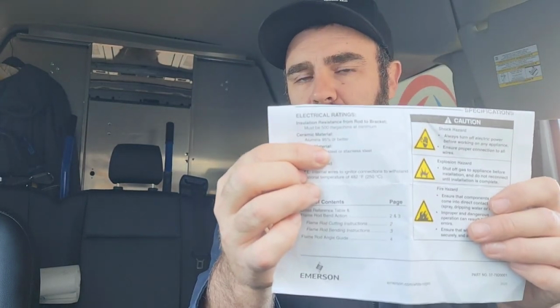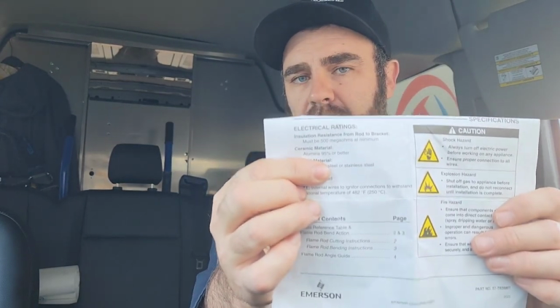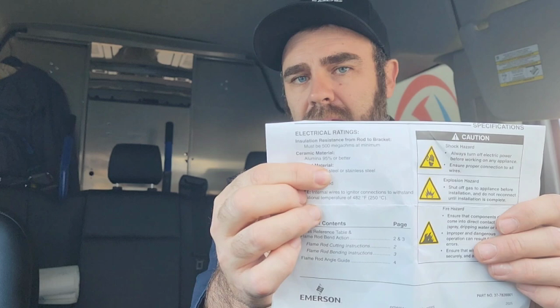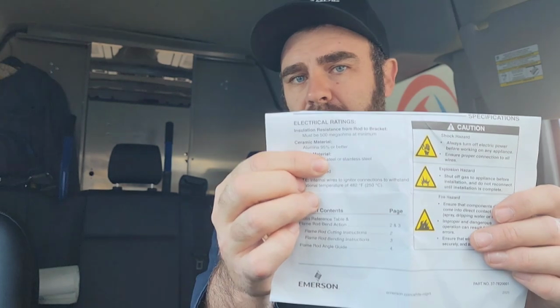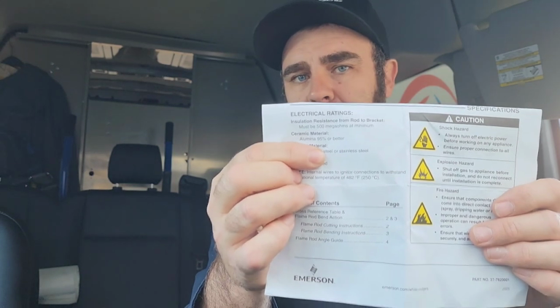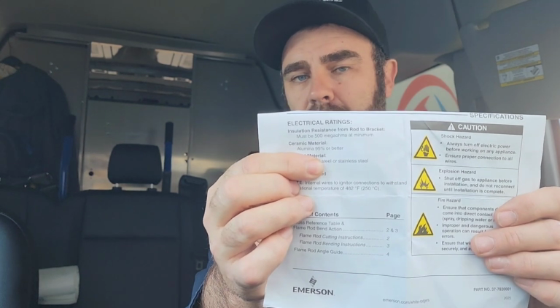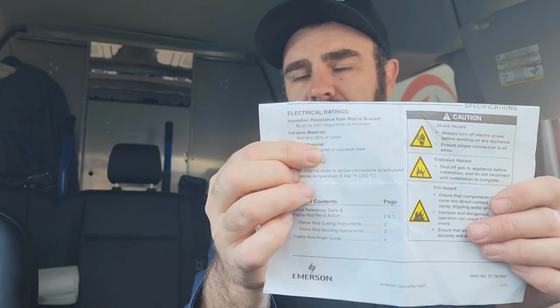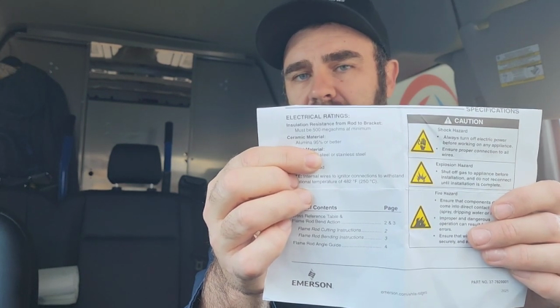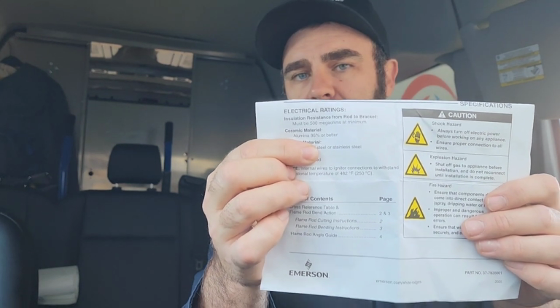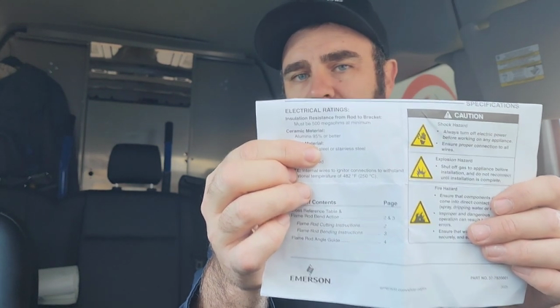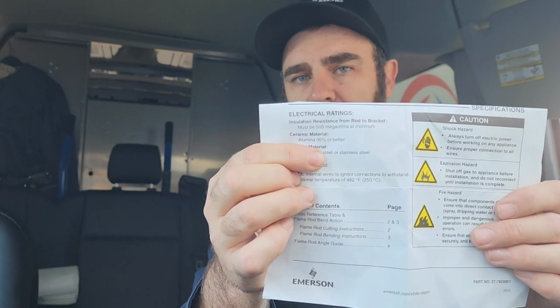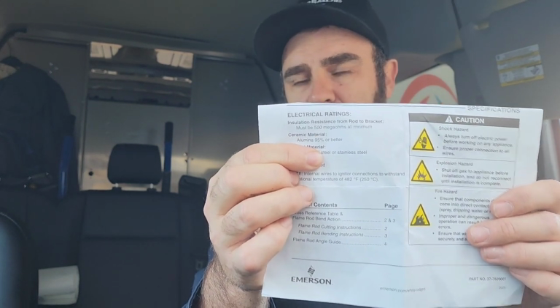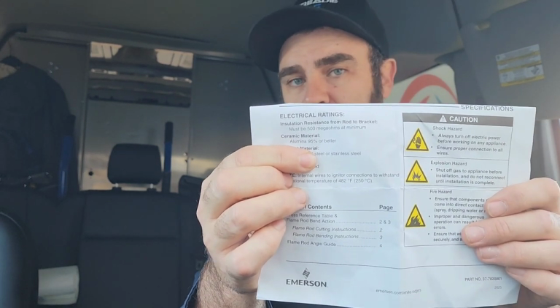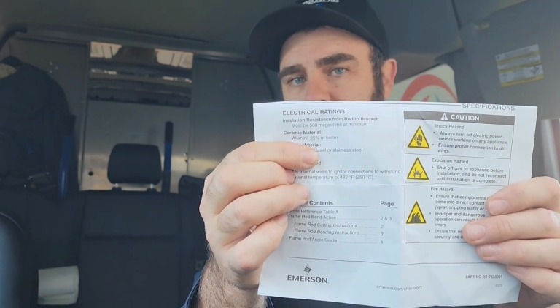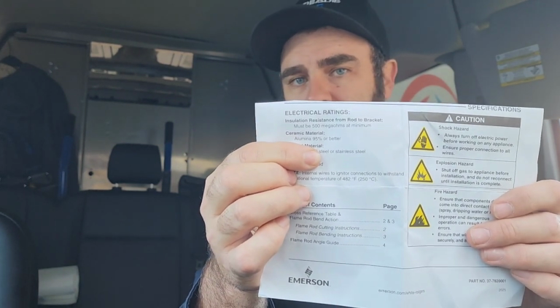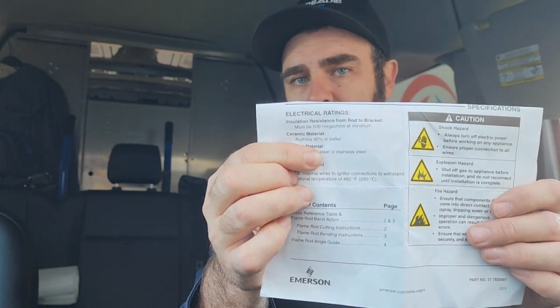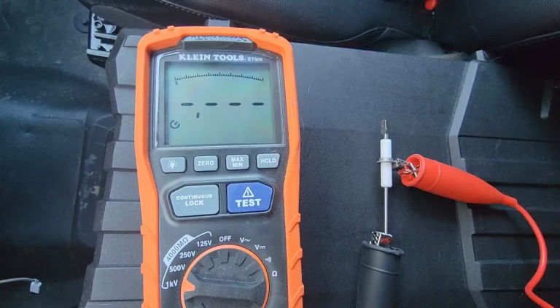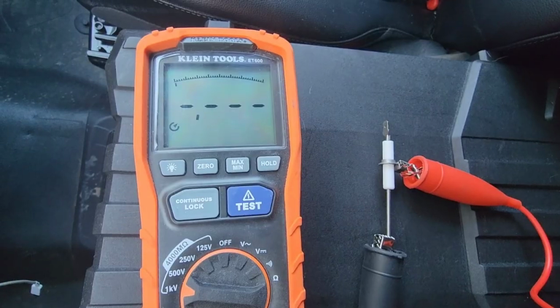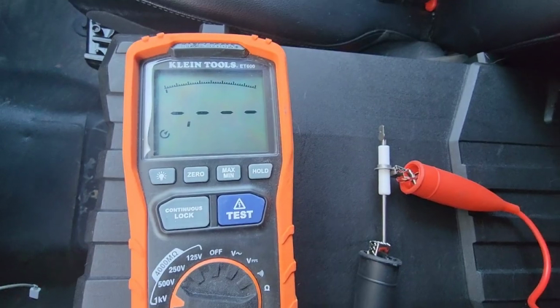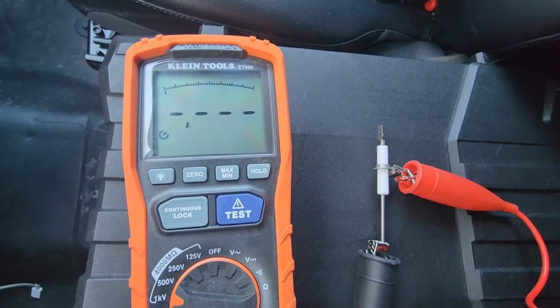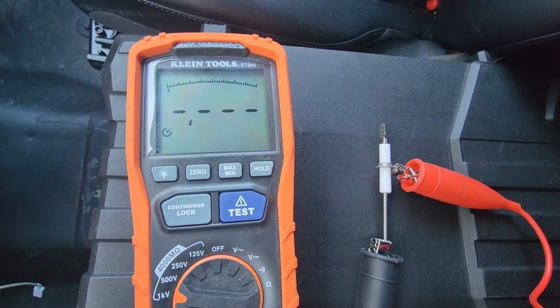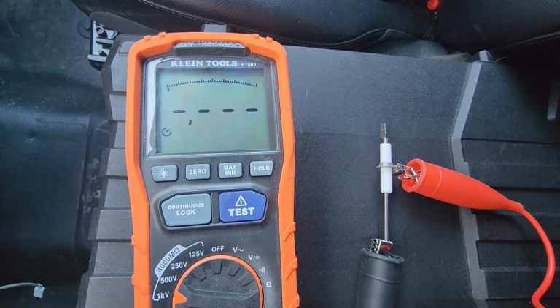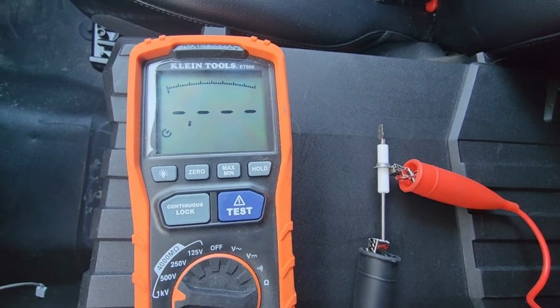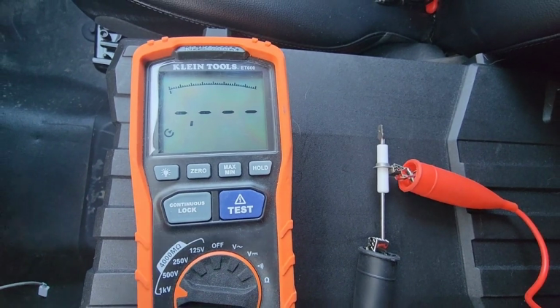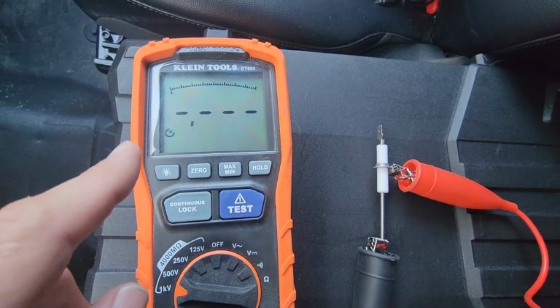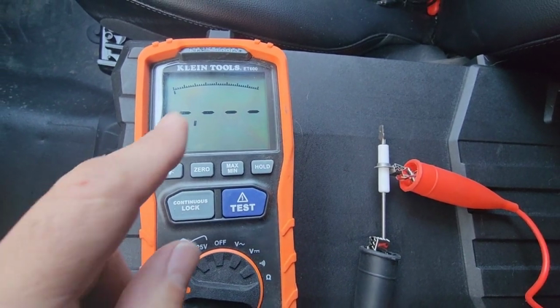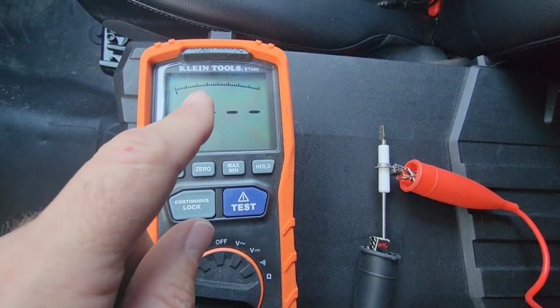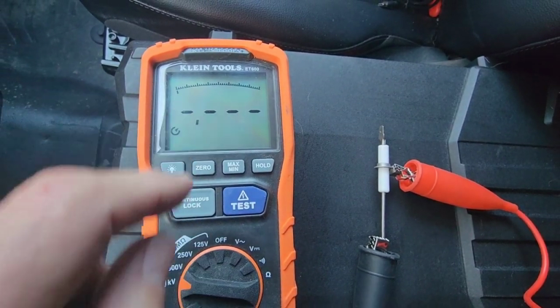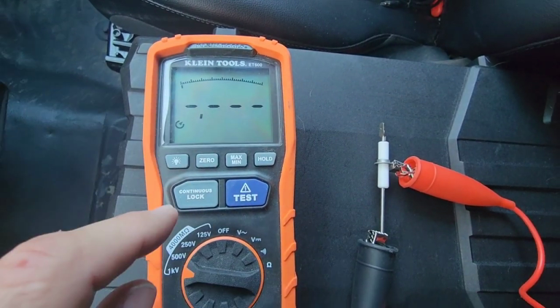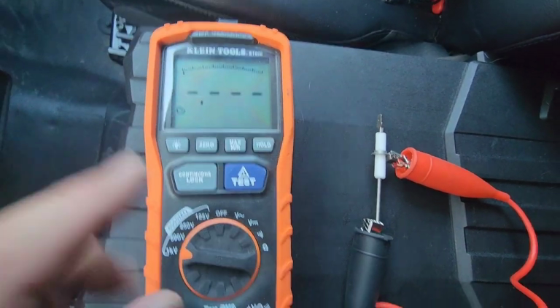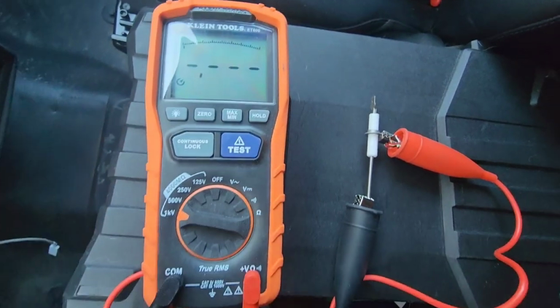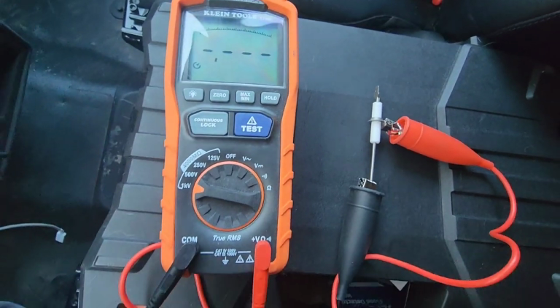If we look at the manual for the Emerson White-Rodgers premium flame sensor, it states right here that from the rod to the bracket, it must be a minimum of 500 mega ohms. We're going to check that right now using the Klein Tools ET600, which is a megohmmeter.